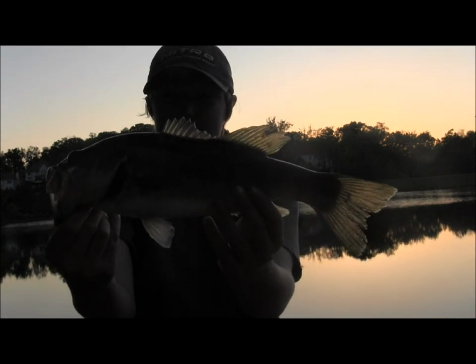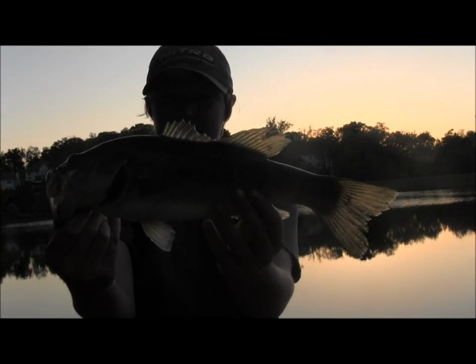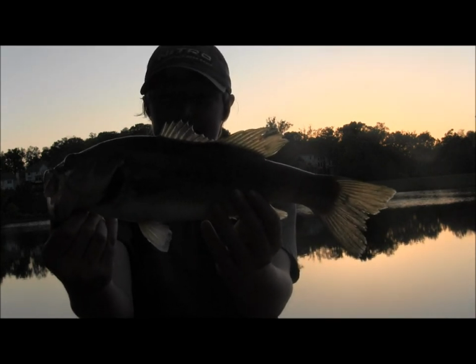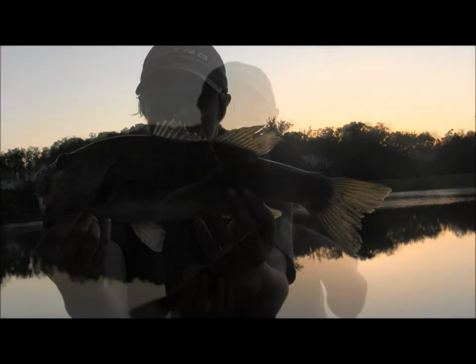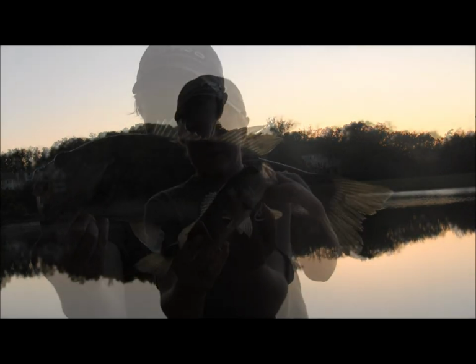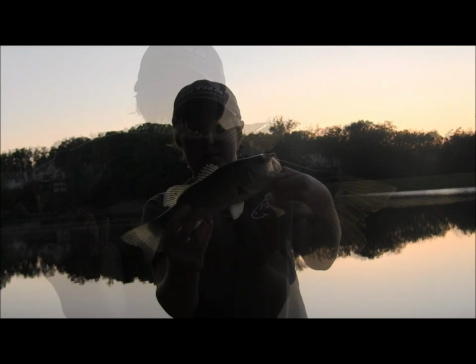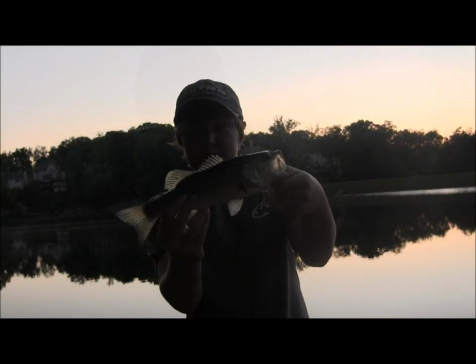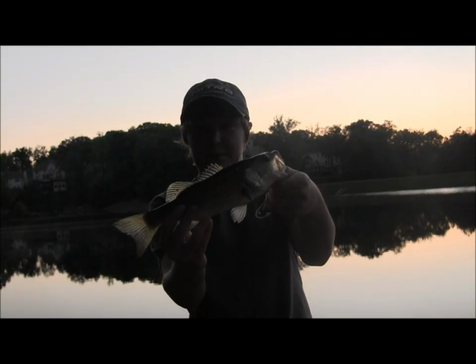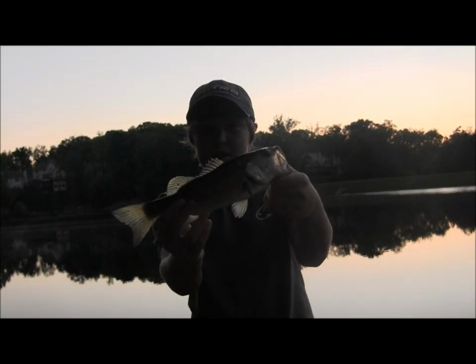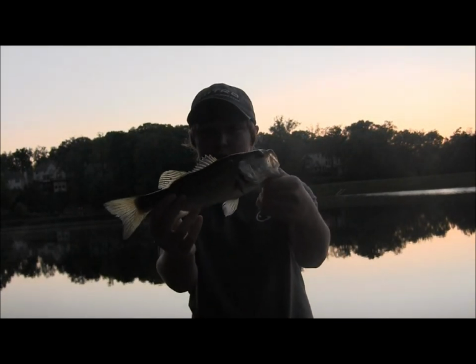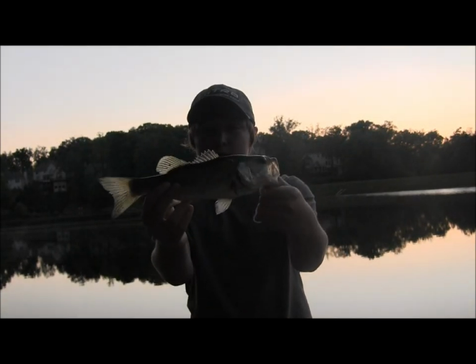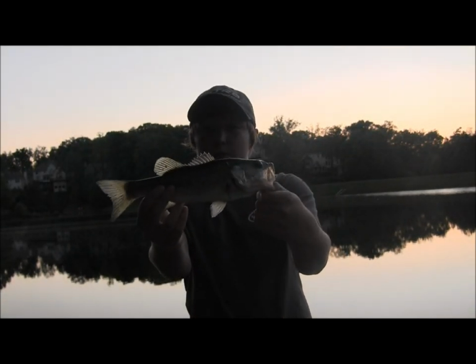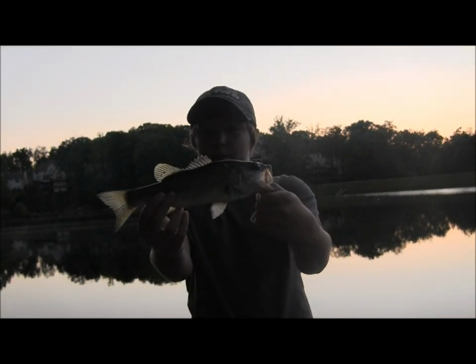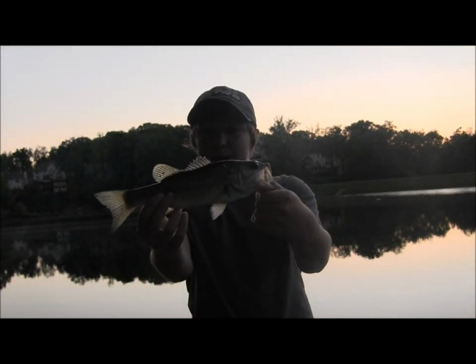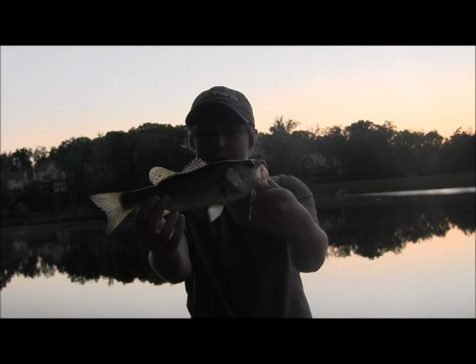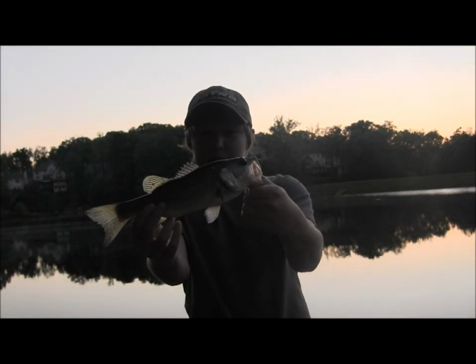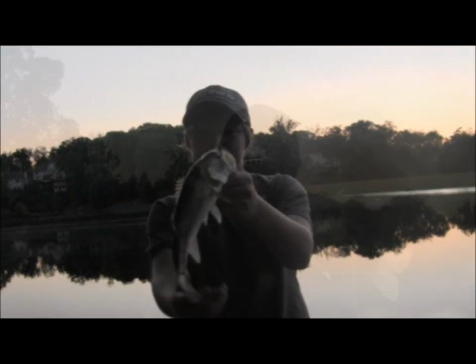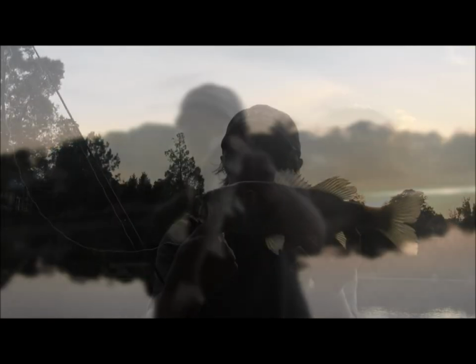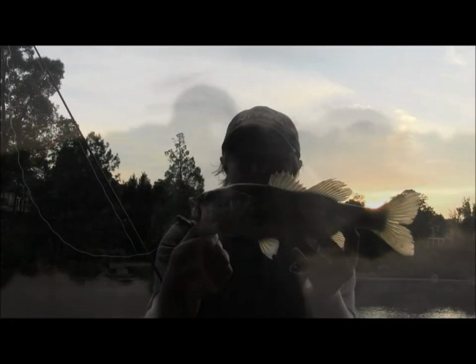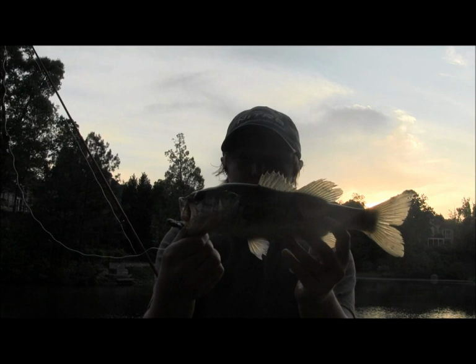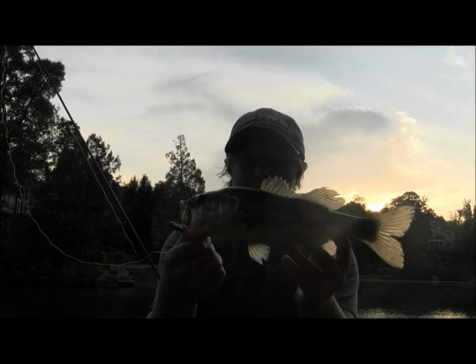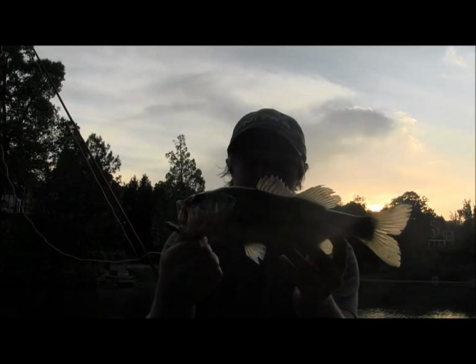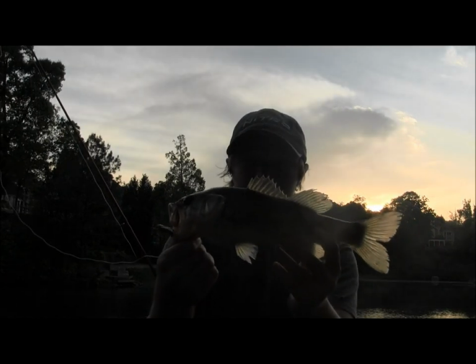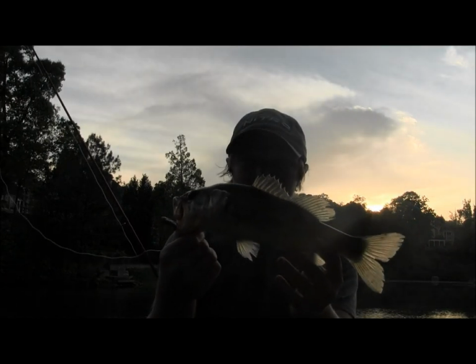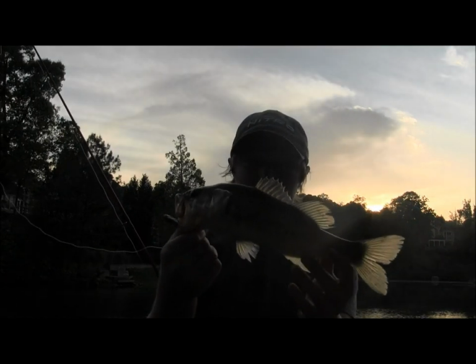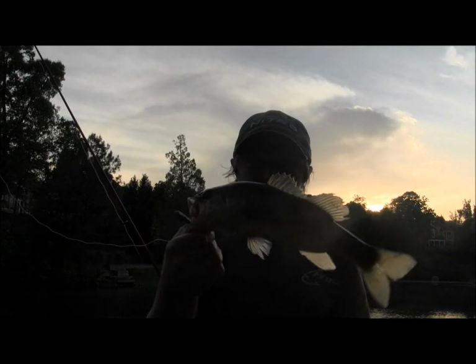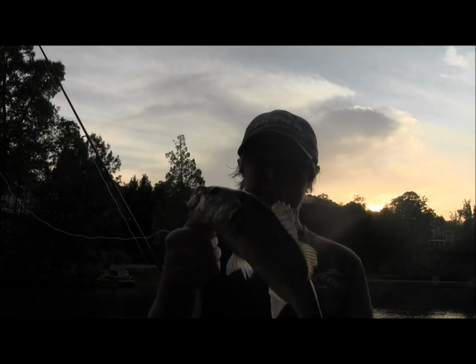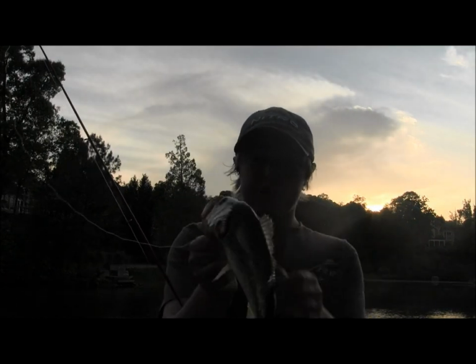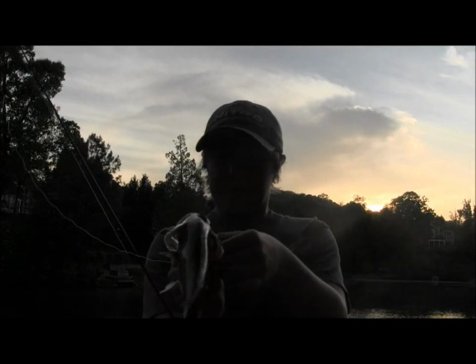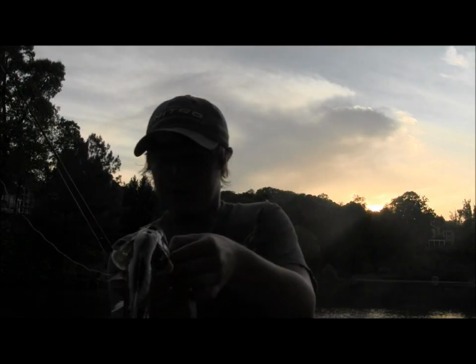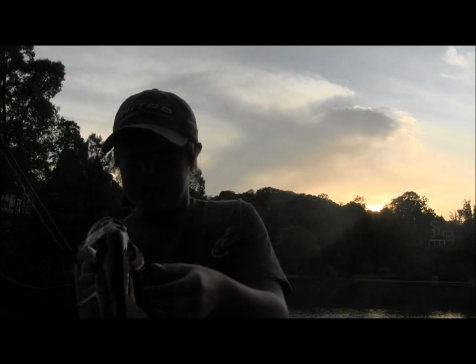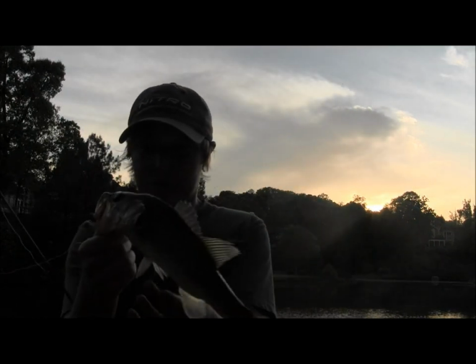Got one on the Zoom Centipede in Watermelon Magic color. Got one on the Big Boy Baits brand new Wacky Bug — I'm pretty sure I'm the first person to catch a fish on this lure.